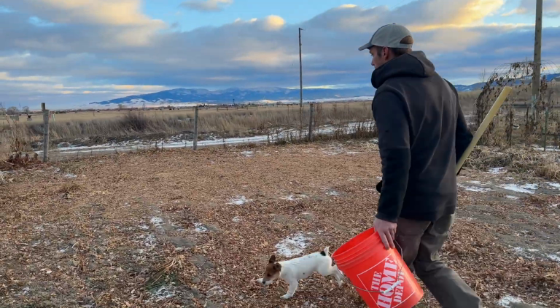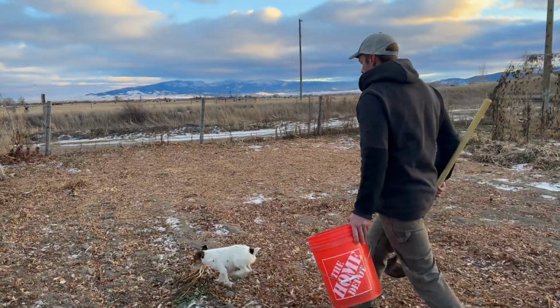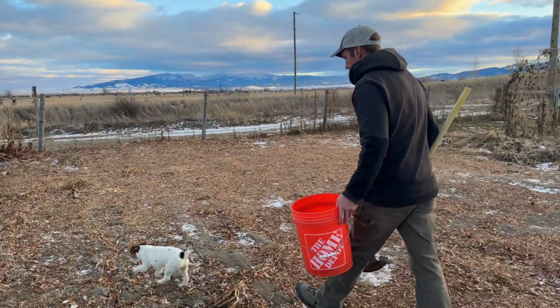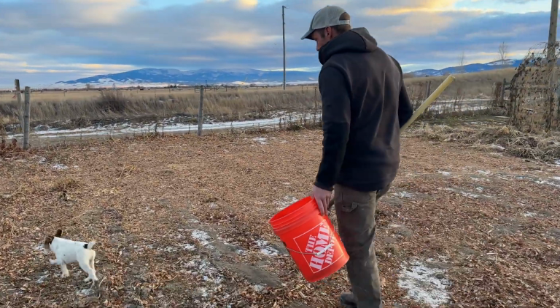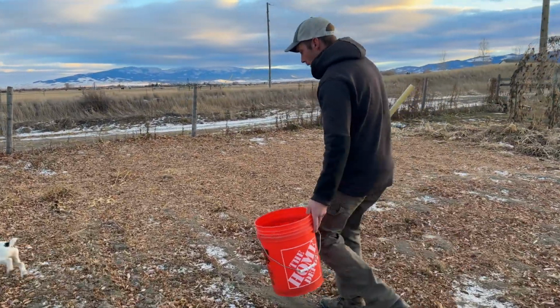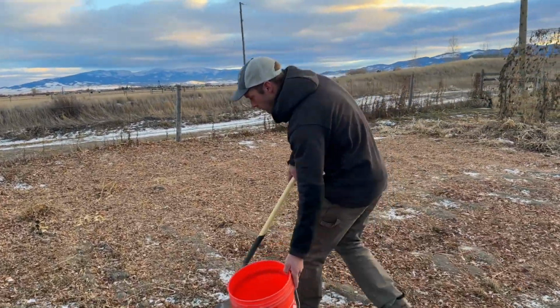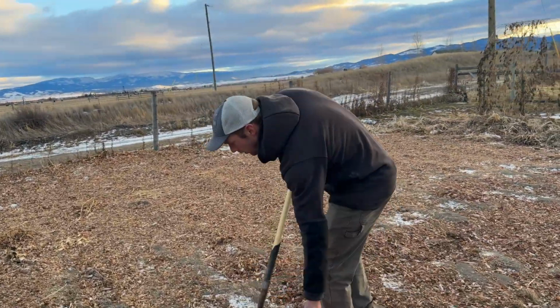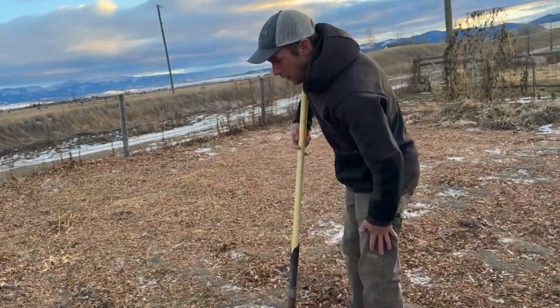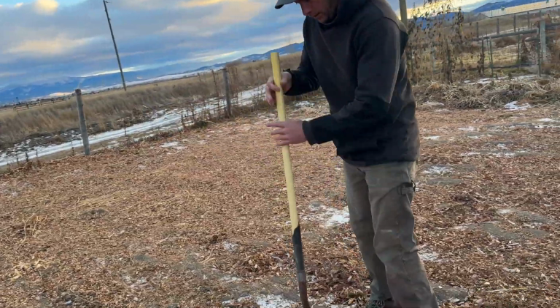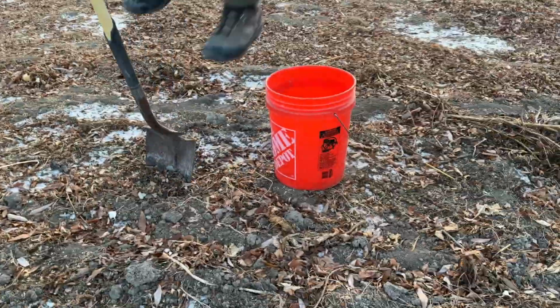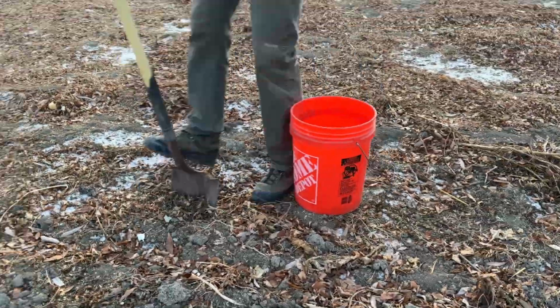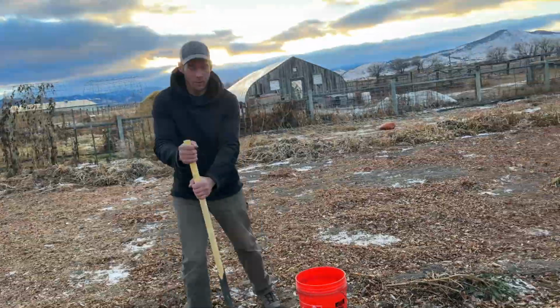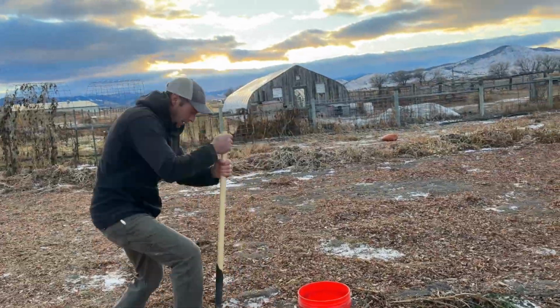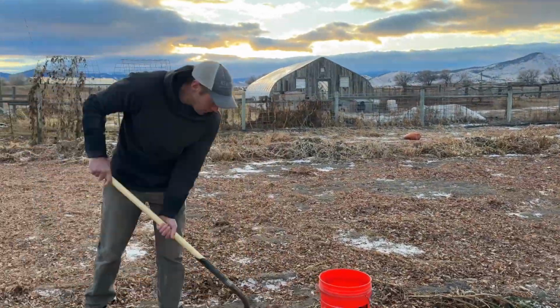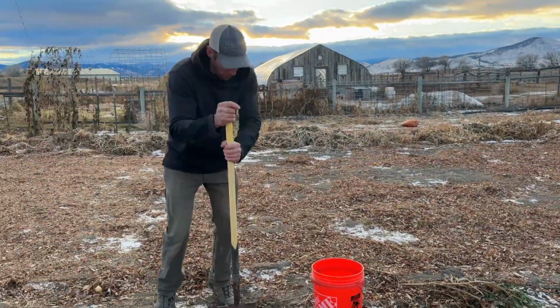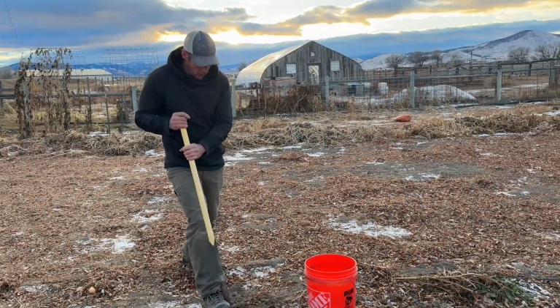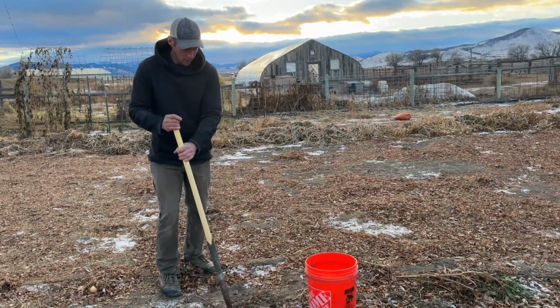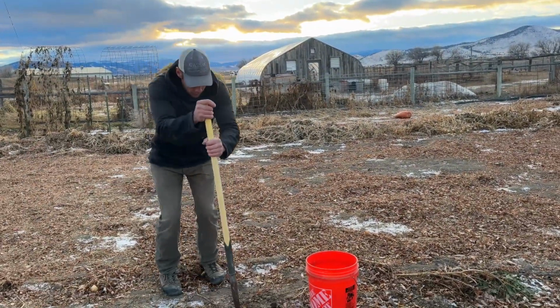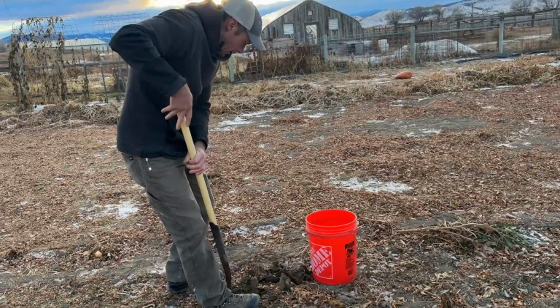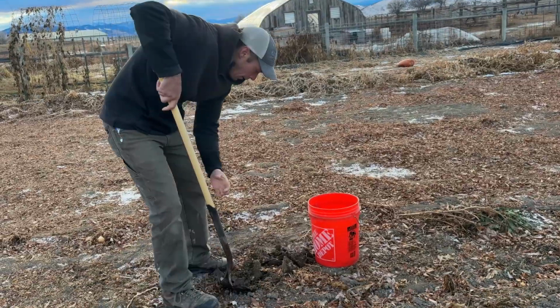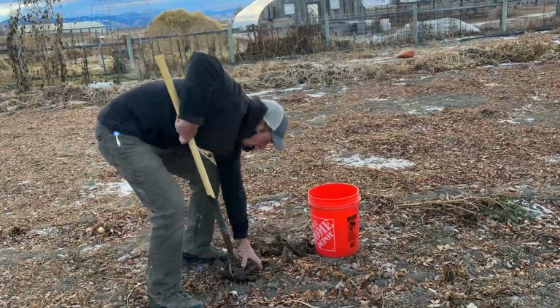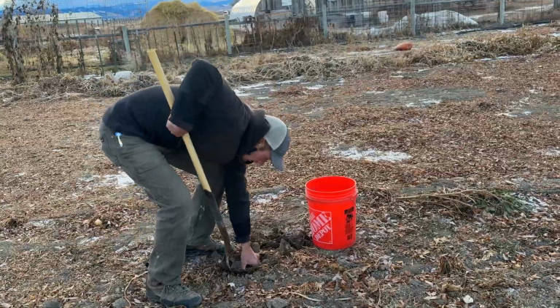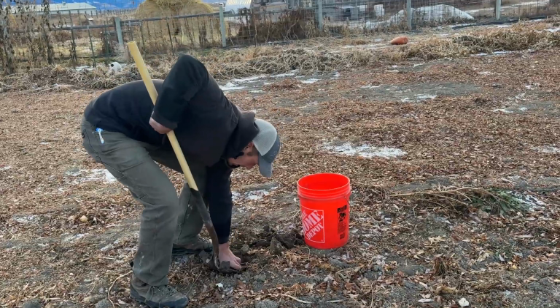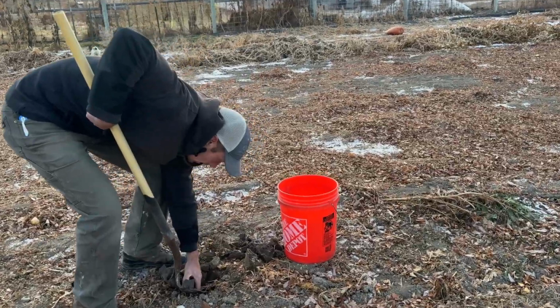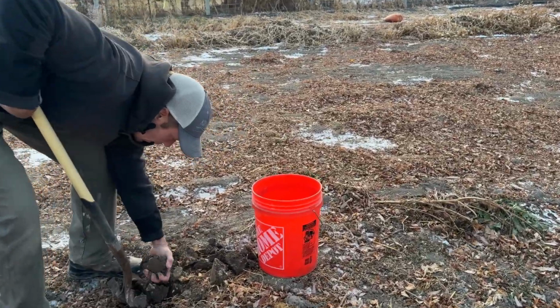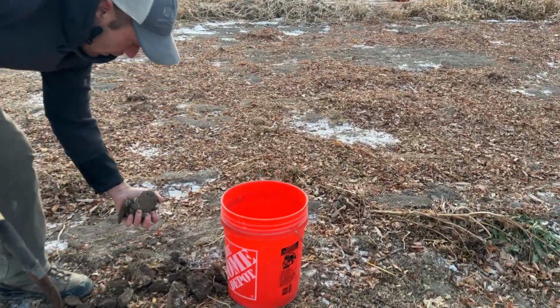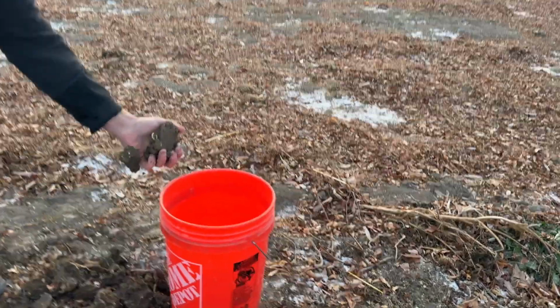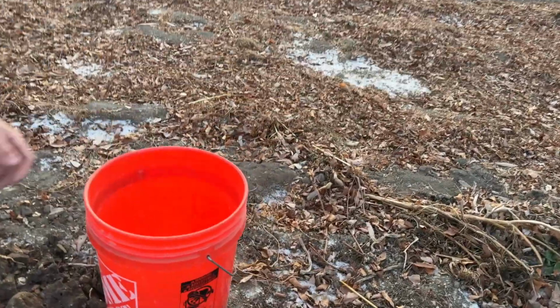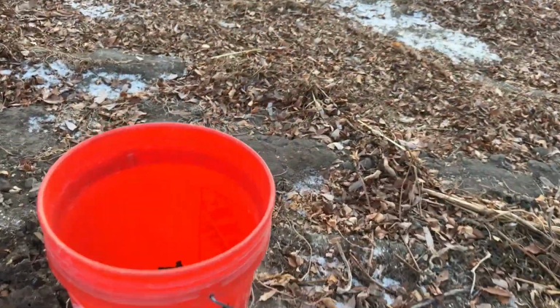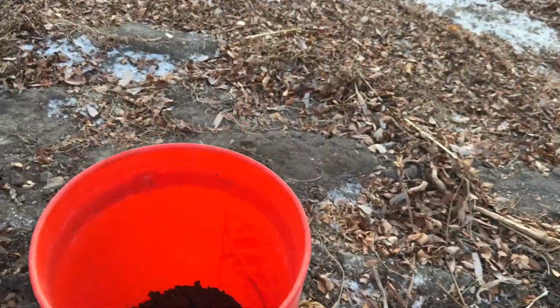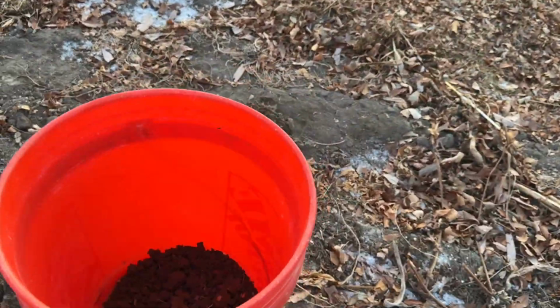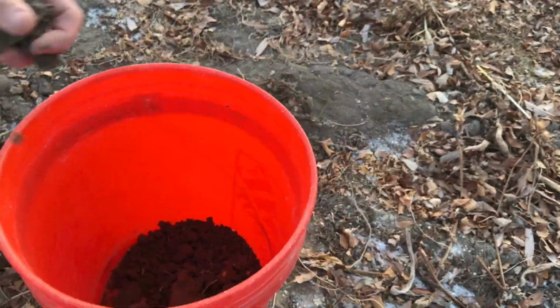This first test is from the house garden space. We waited until December to take these soil samples, and the frozen ground was really hard to dig, as you can see. Next year, we'll definitely try to do this a little bit sooner in the season.